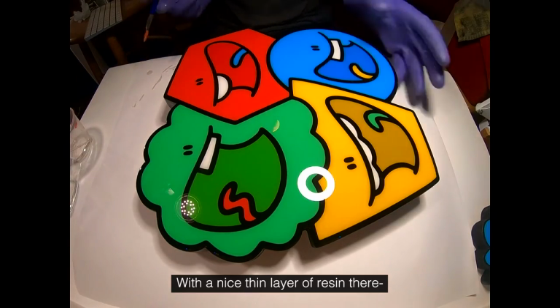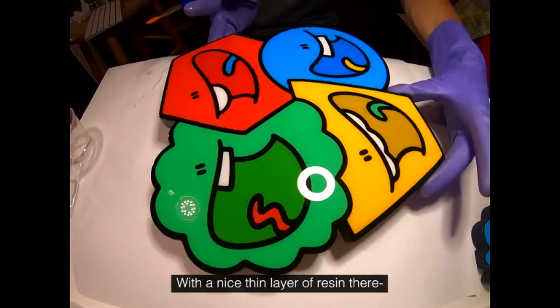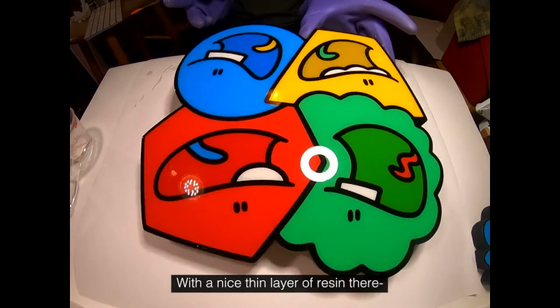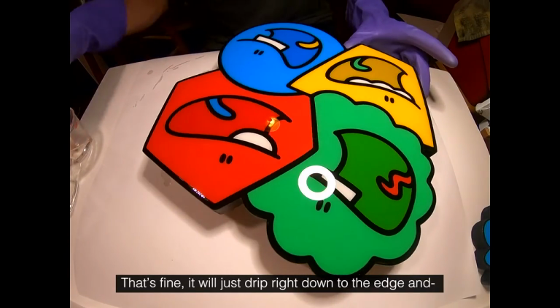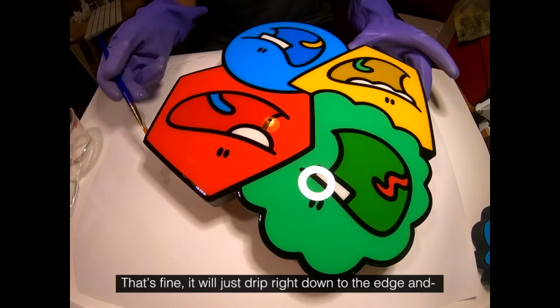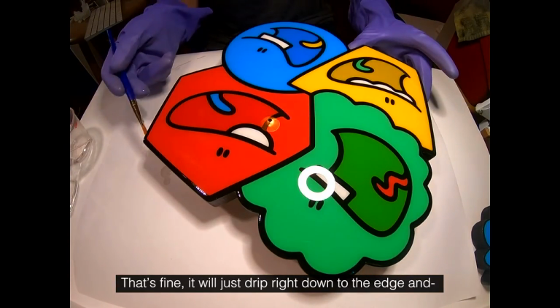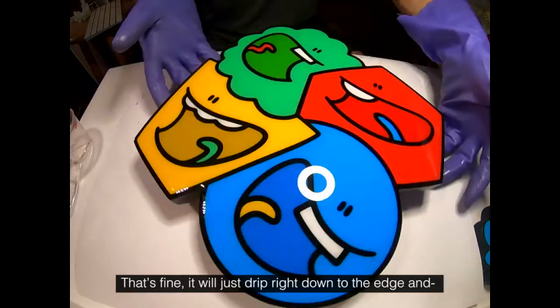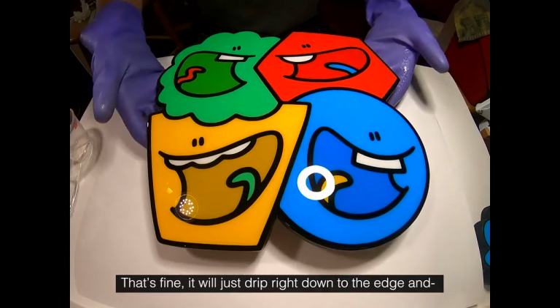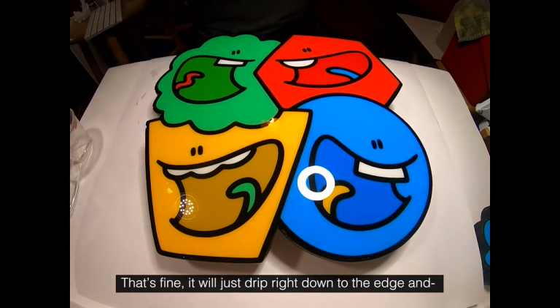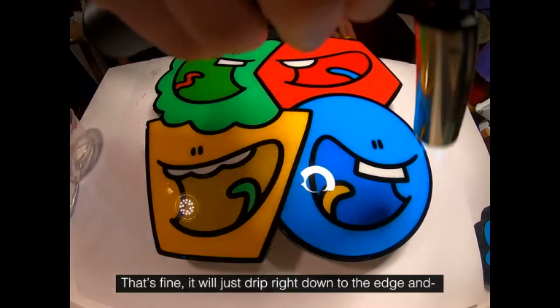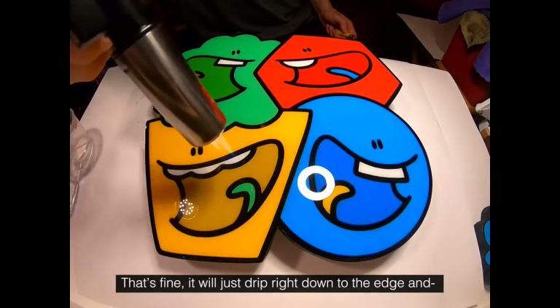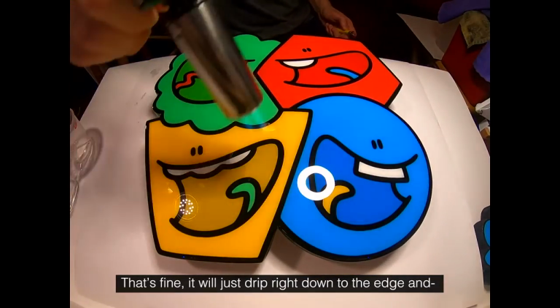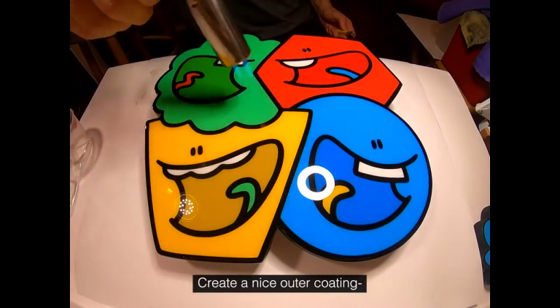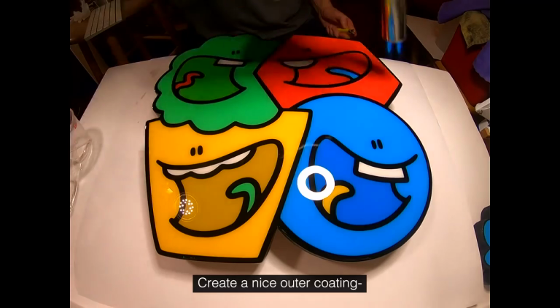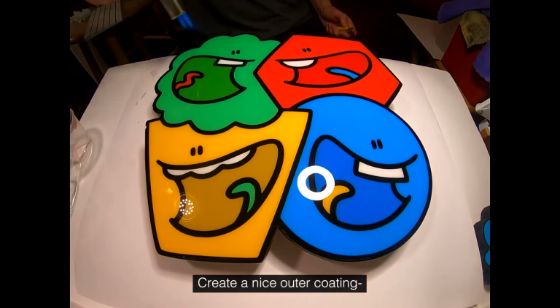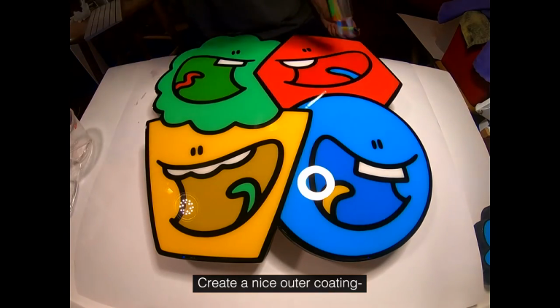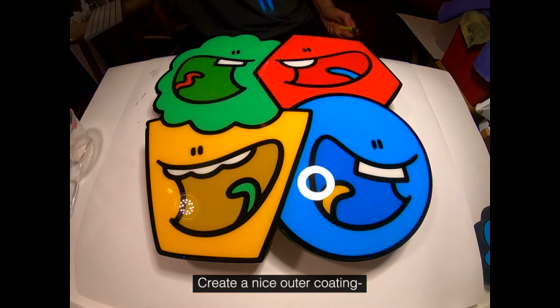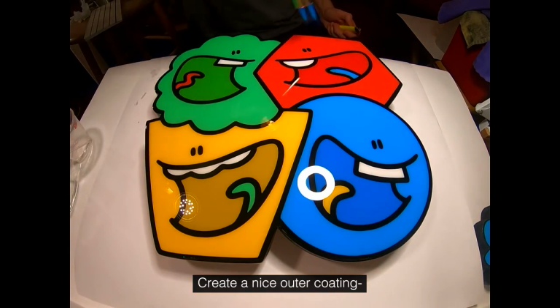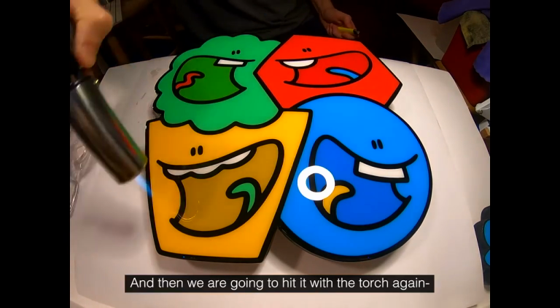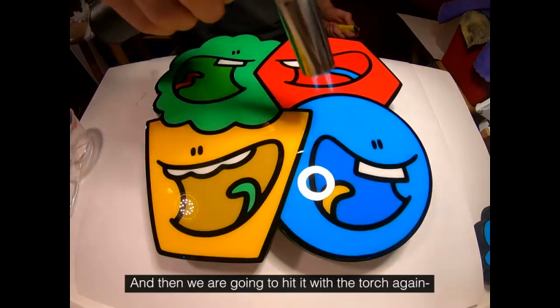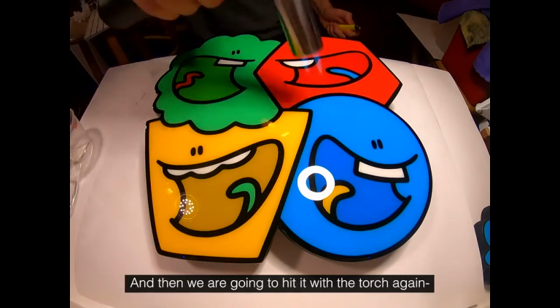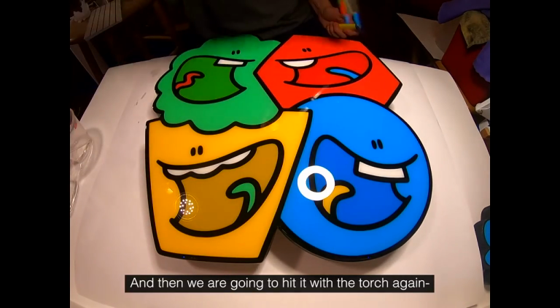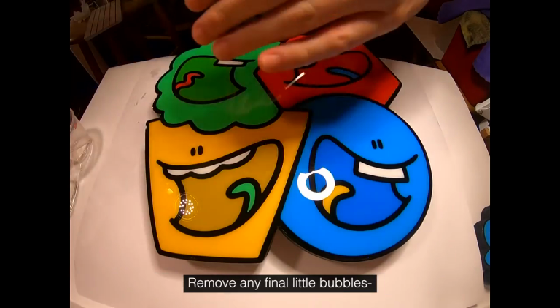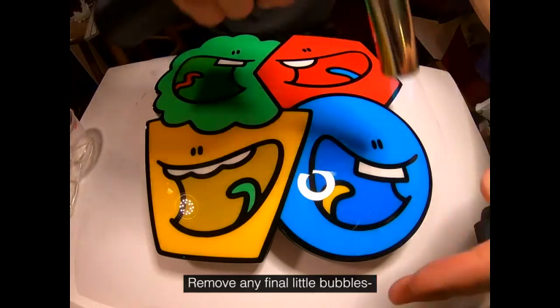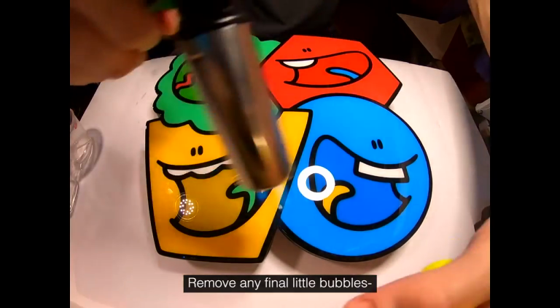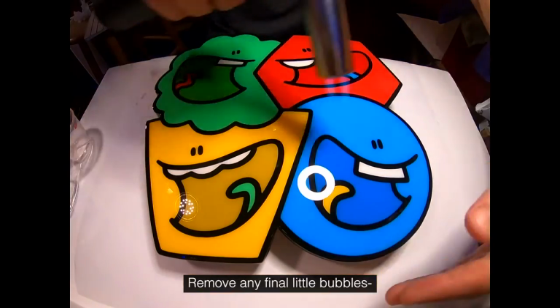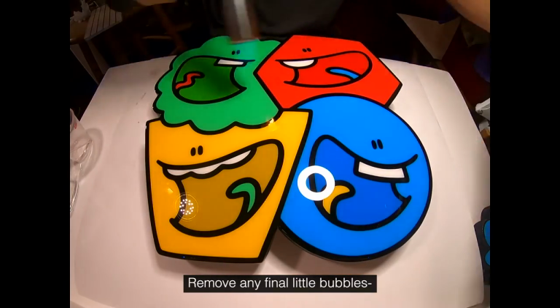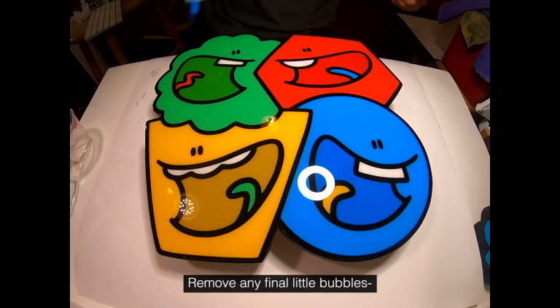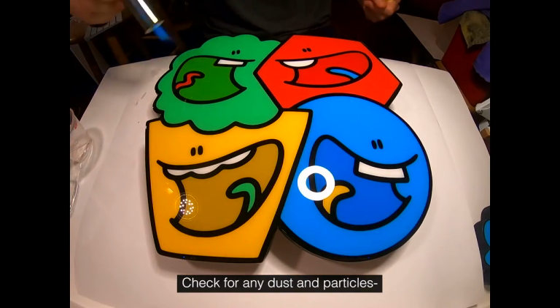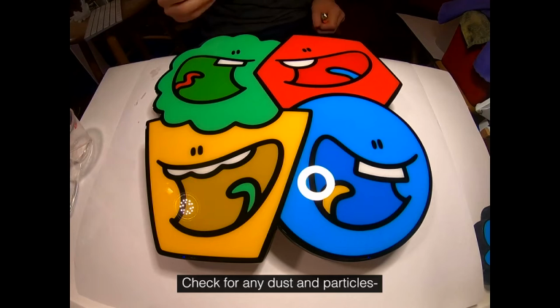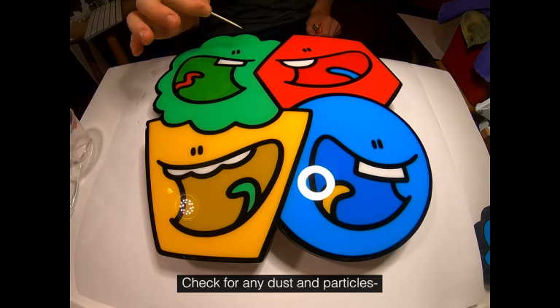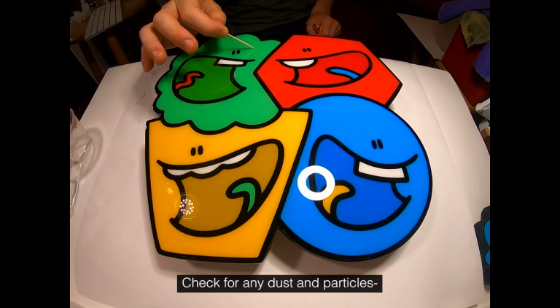It'll just drip right down to the edge and create a nice outer coating. Then we're going to hit it with the torch again to remove any final little bubbles and check for any dust and particles.